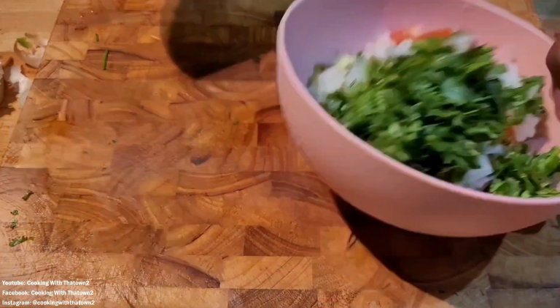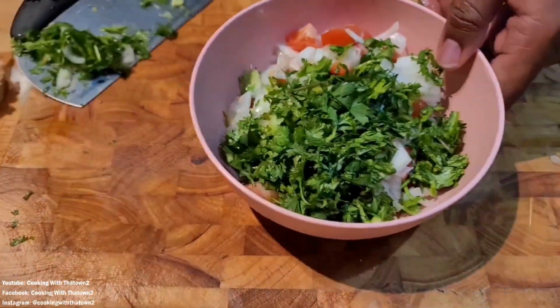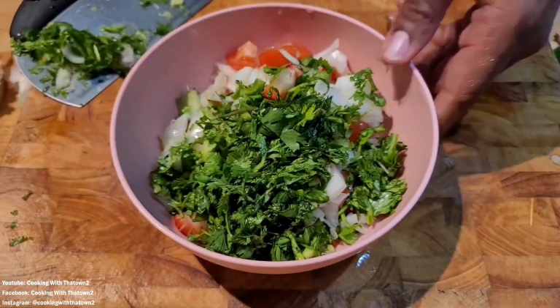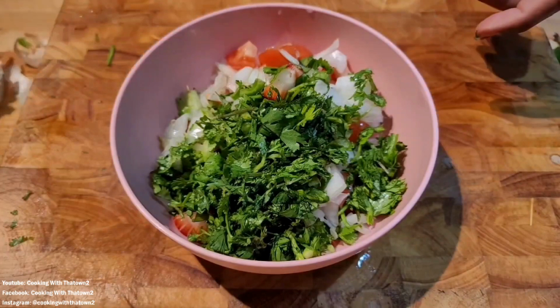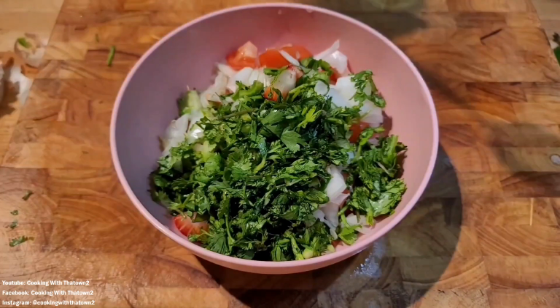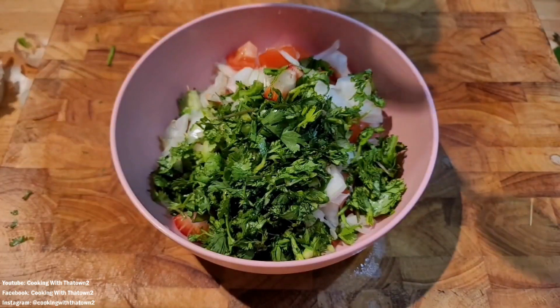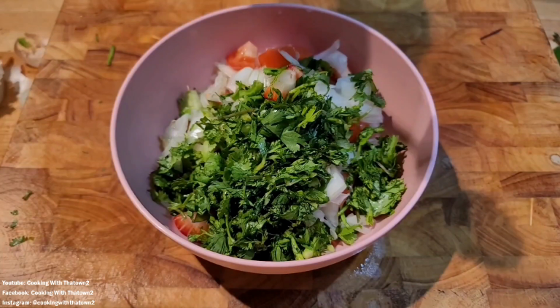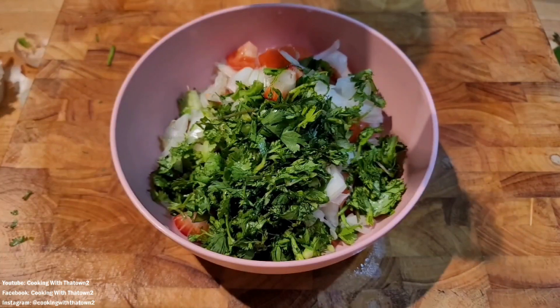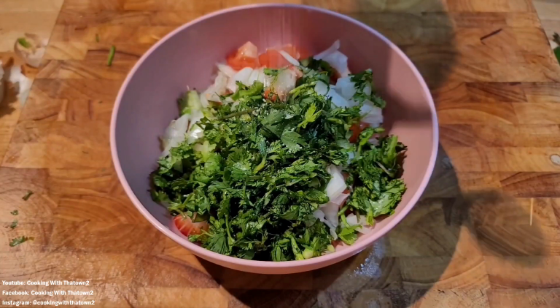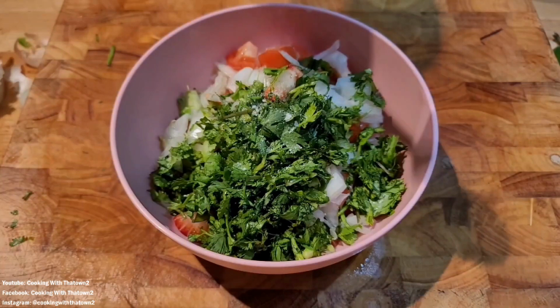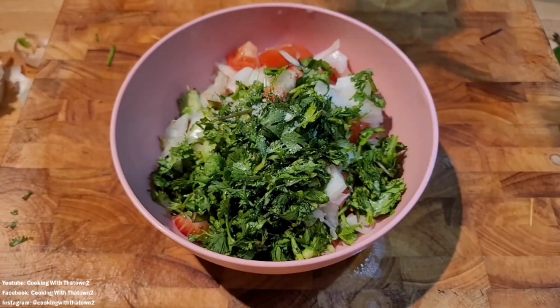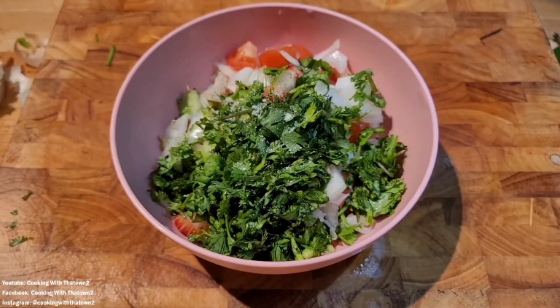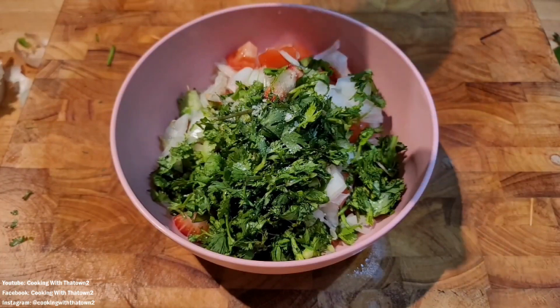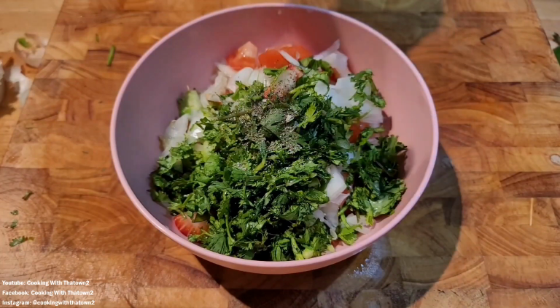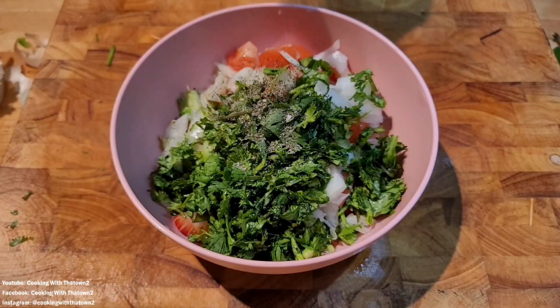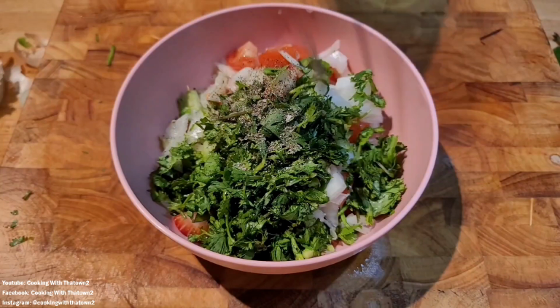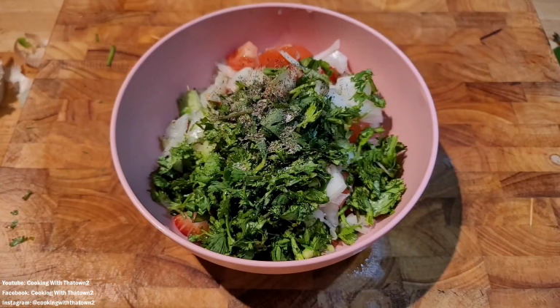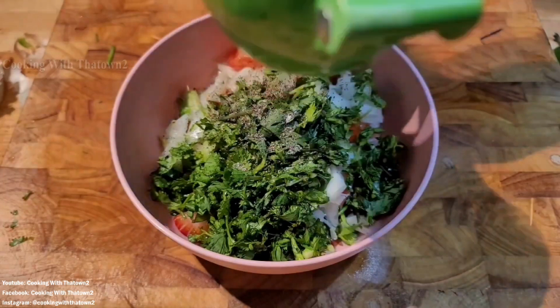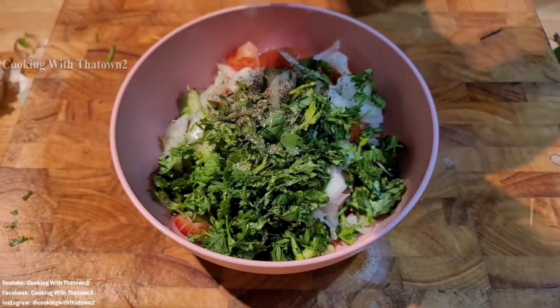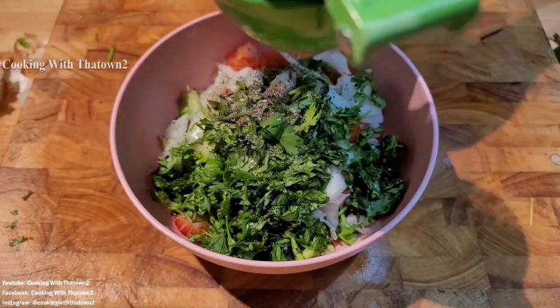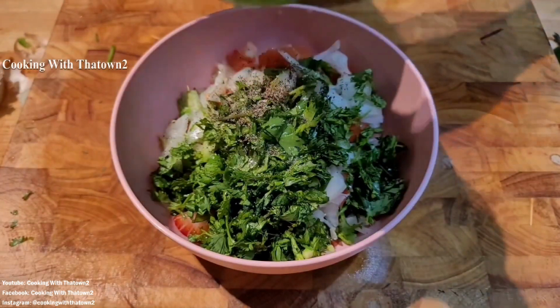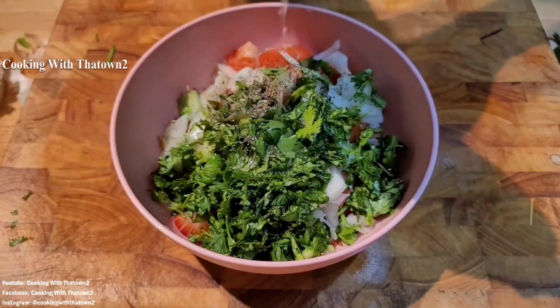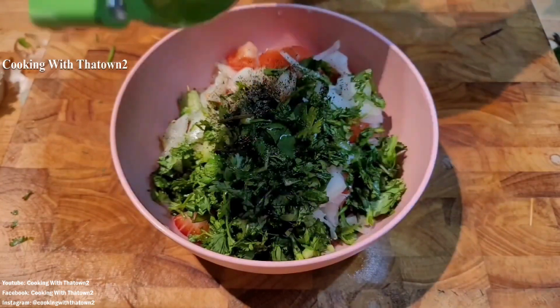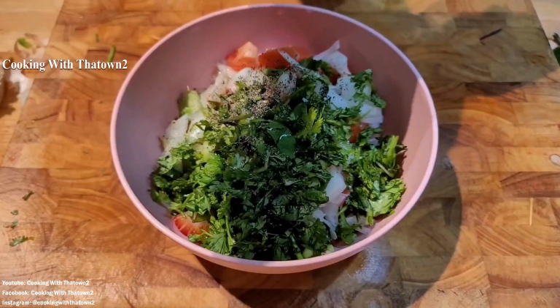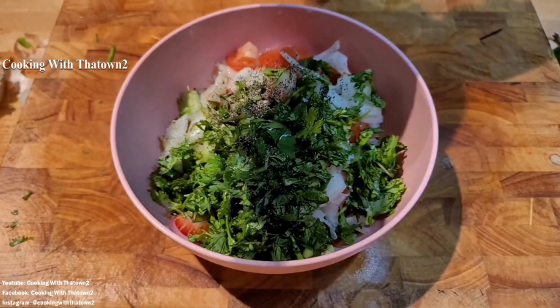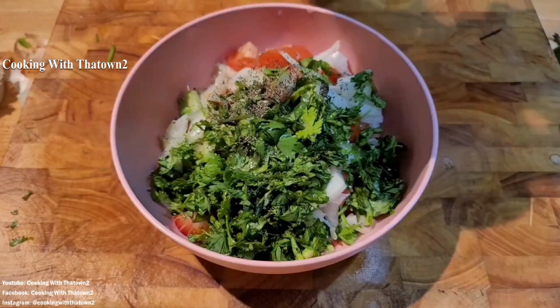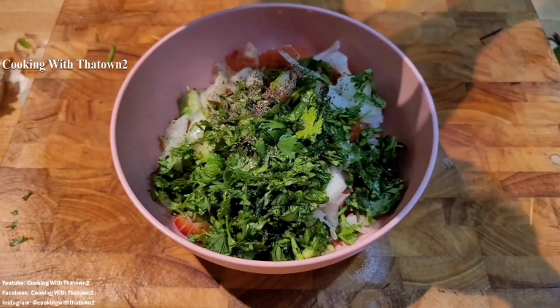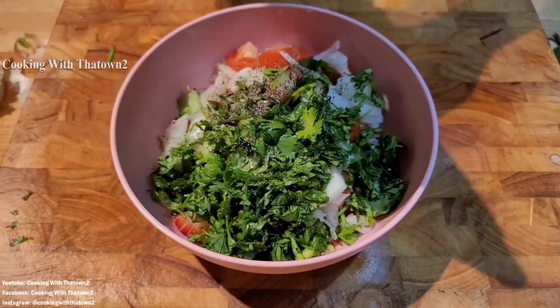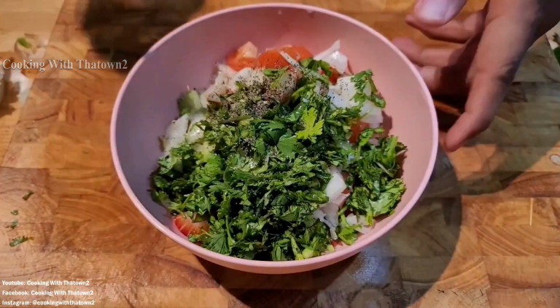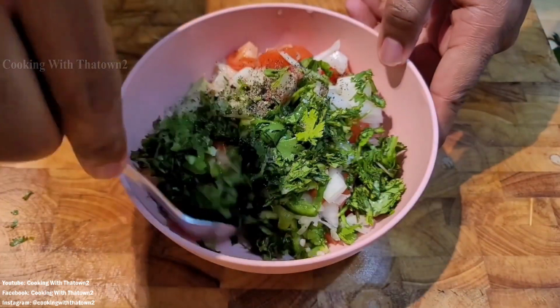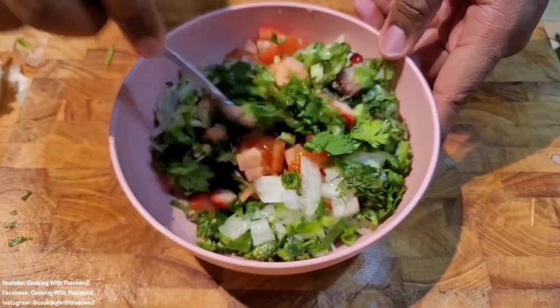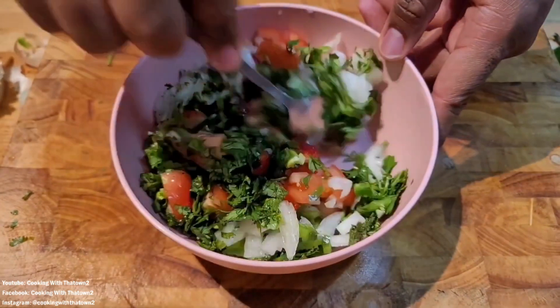We went ahead and seasoned everything up with some kosher salt as well as some black pepper. Then we took a lemon and squeezed the juice of a lemon into the salsa. And that's basically it — that's the whole recipe.